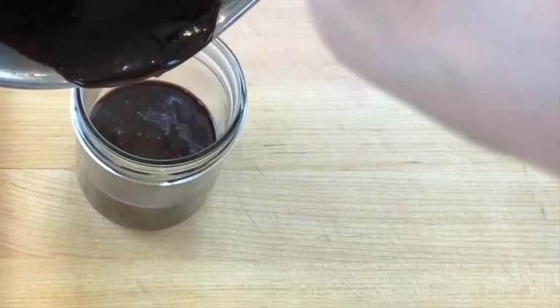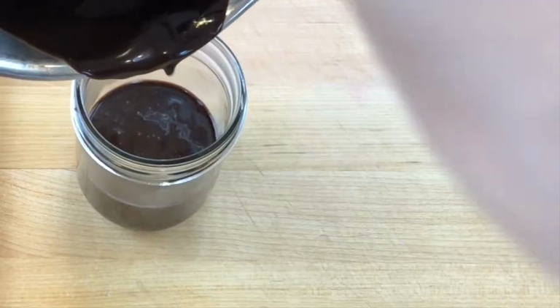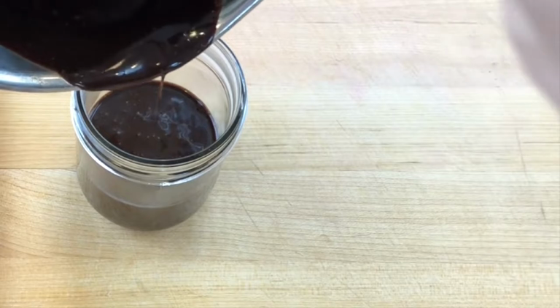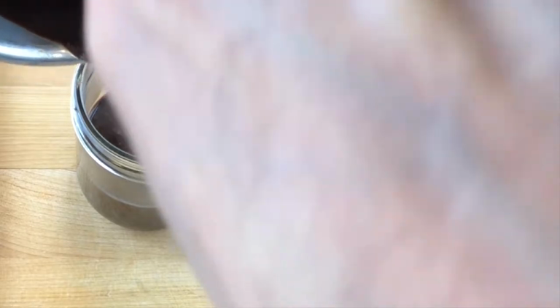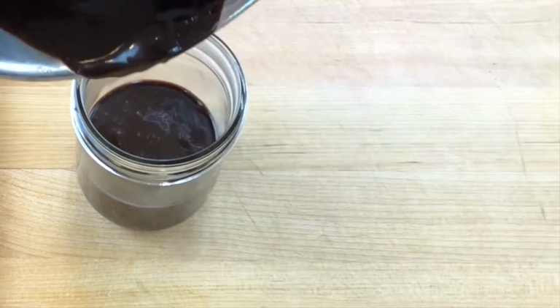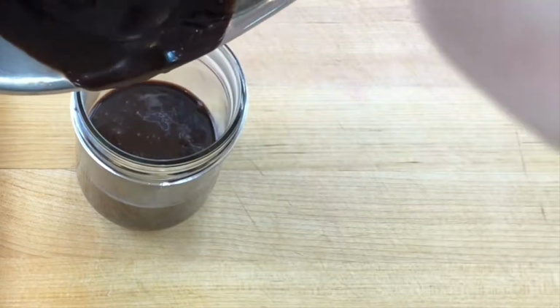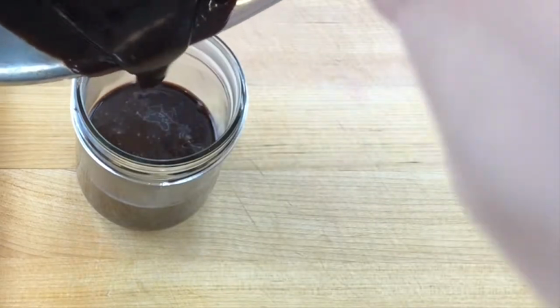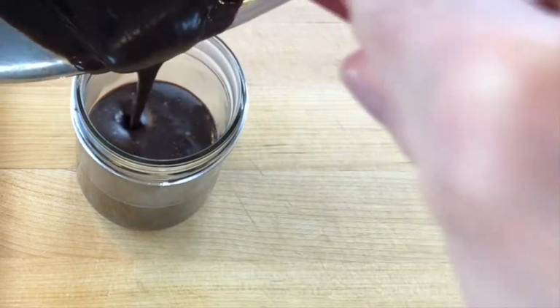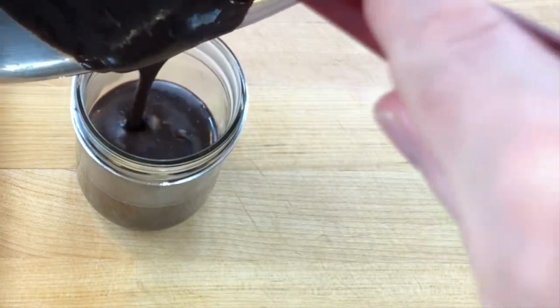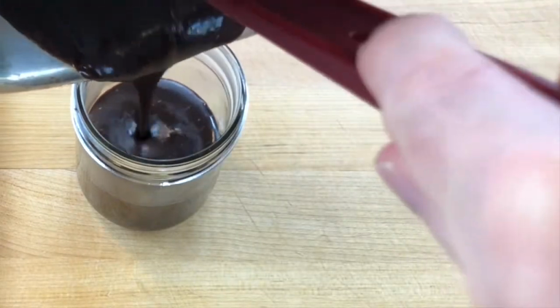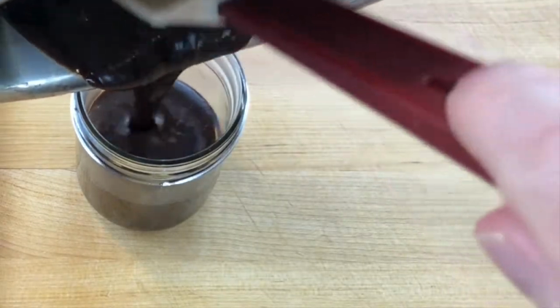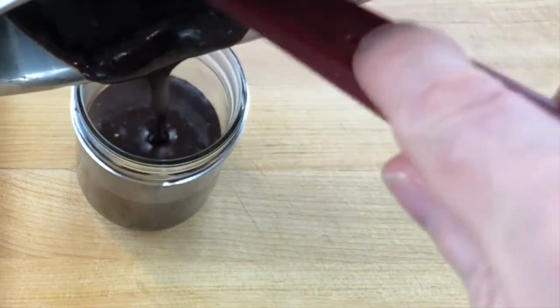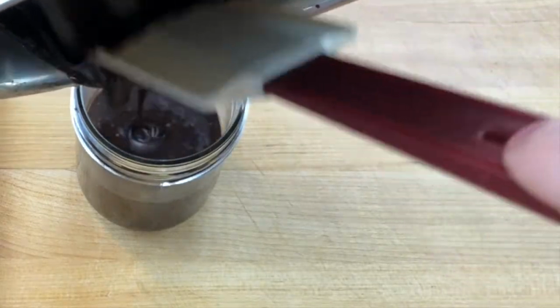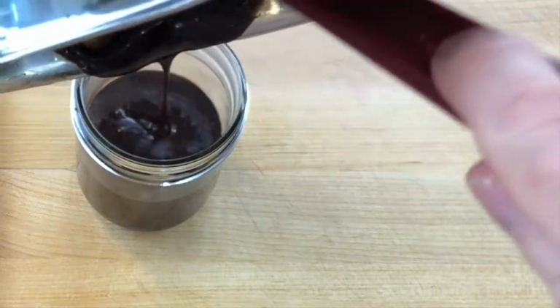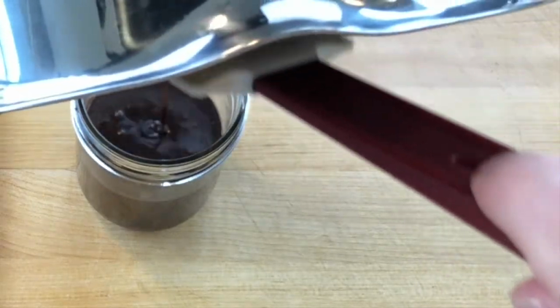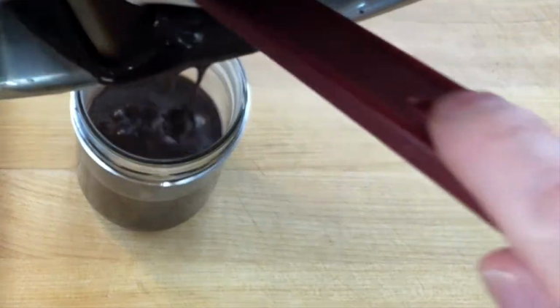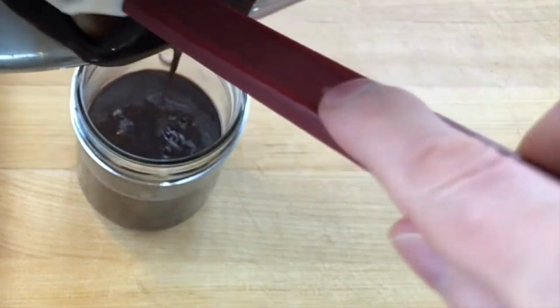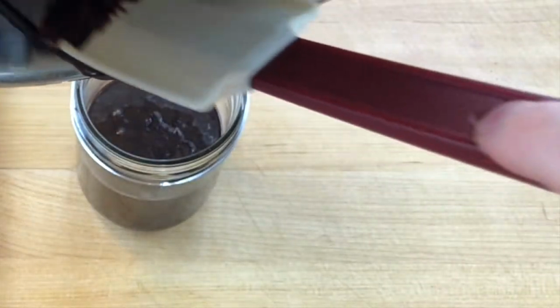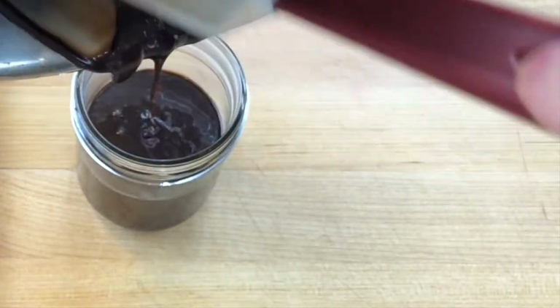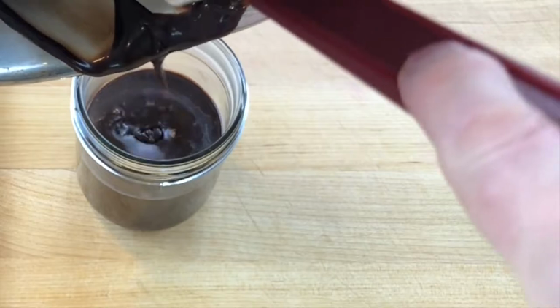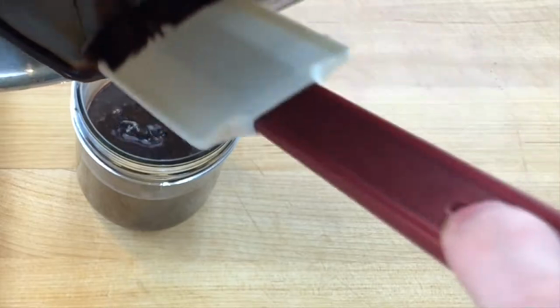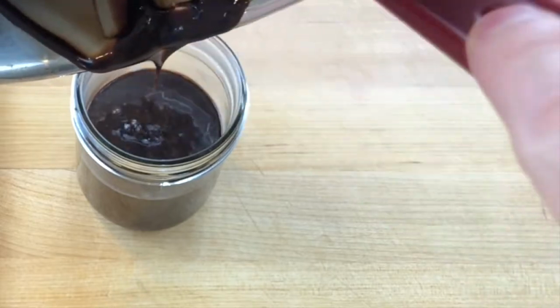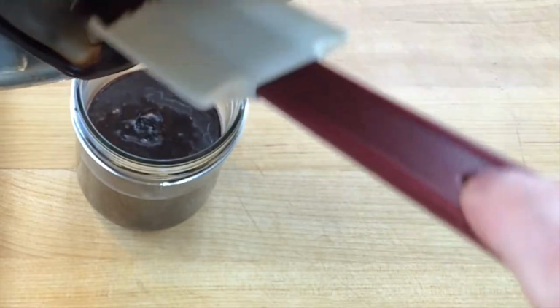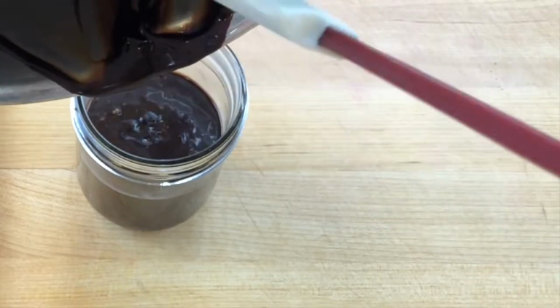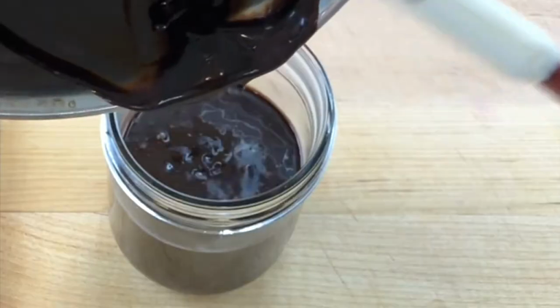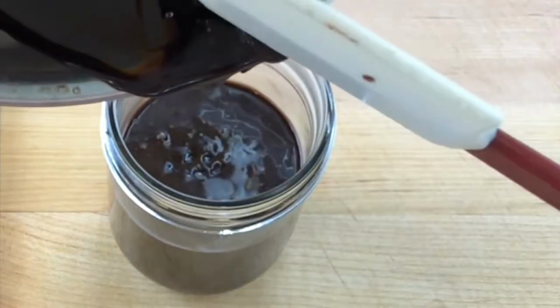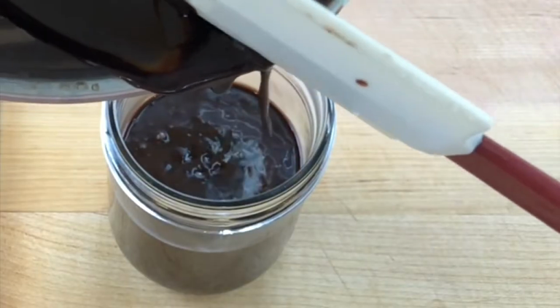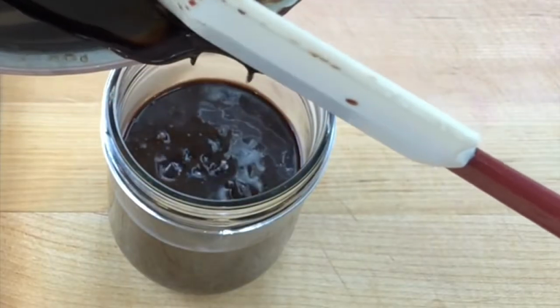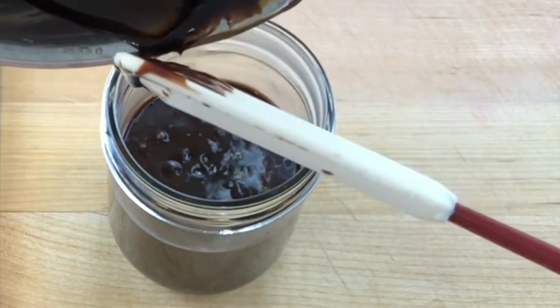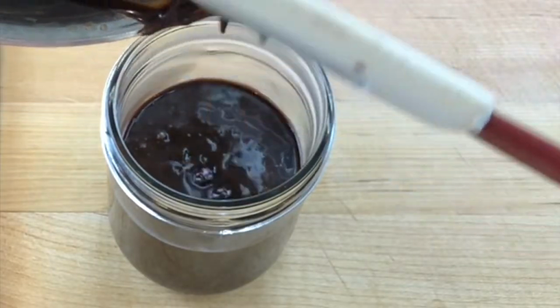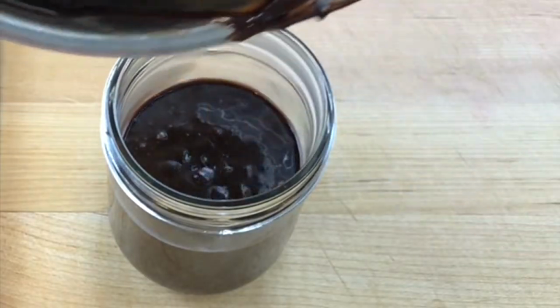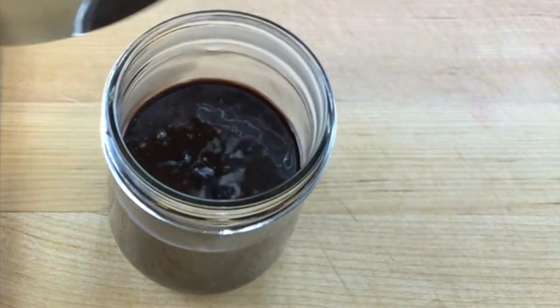Keep the sauce warm until you want to use it, or drizzle the sauce over an ice cream sundae. Hot fudge will thicken as it cools, and stored in the refrigerator it will be at its best for about a week.